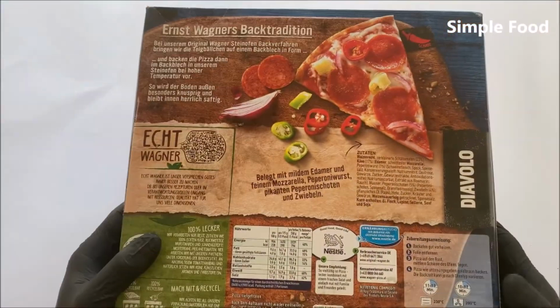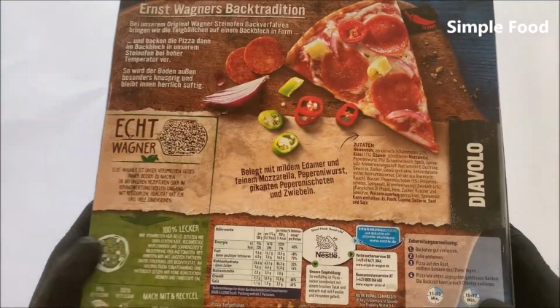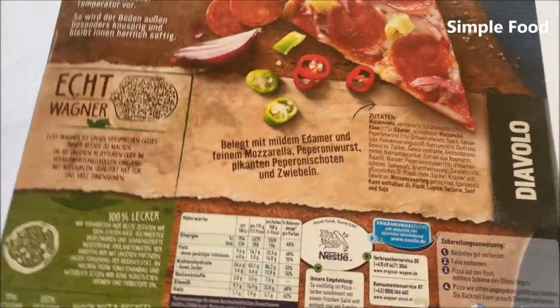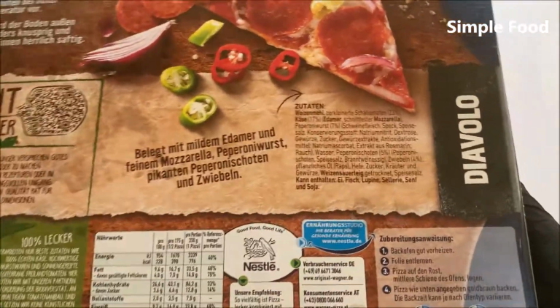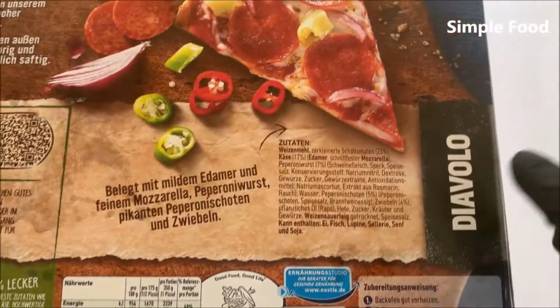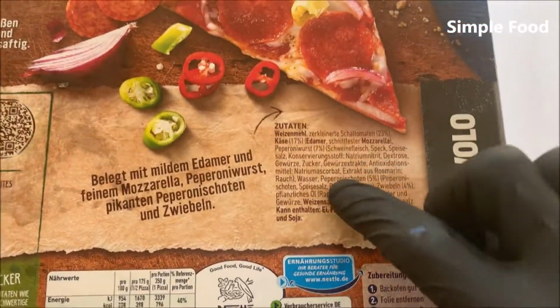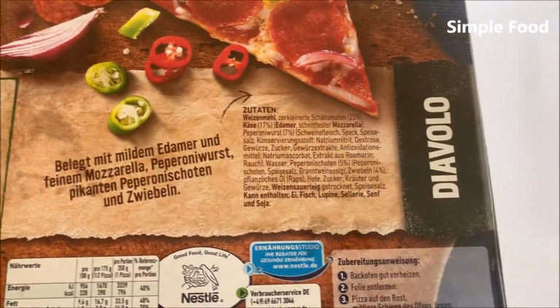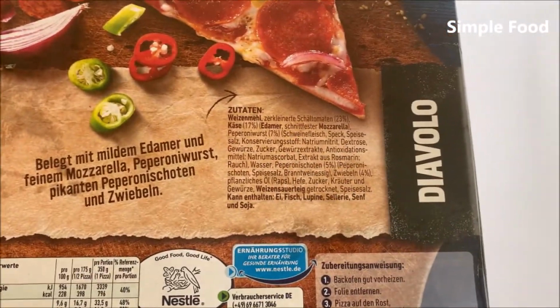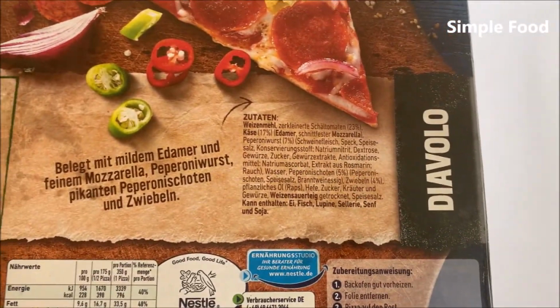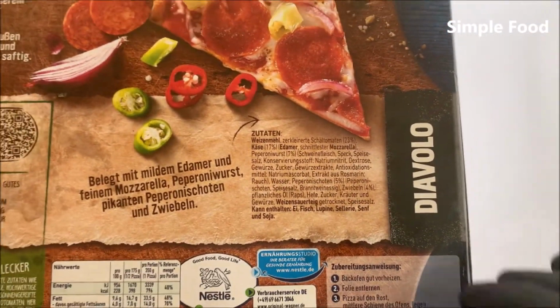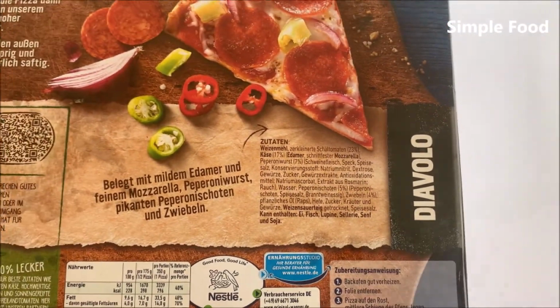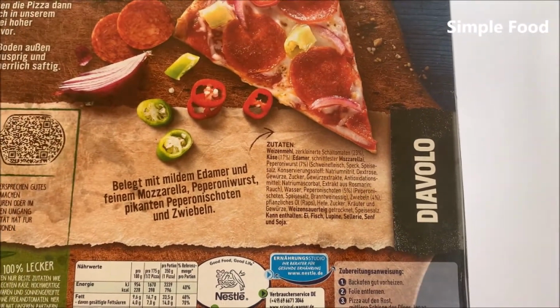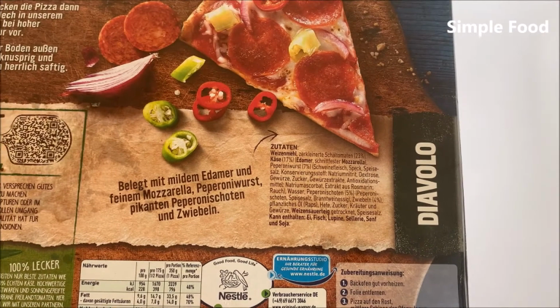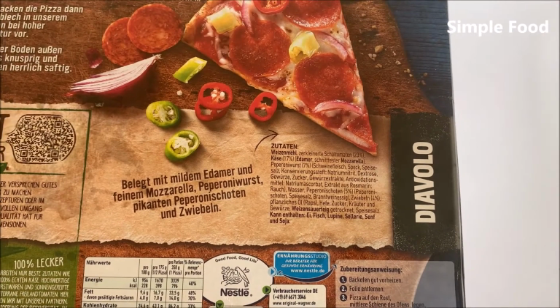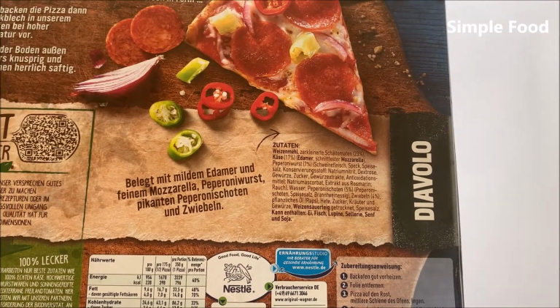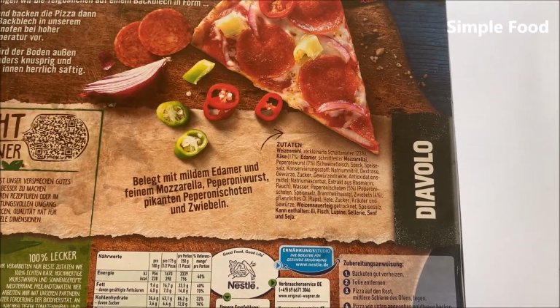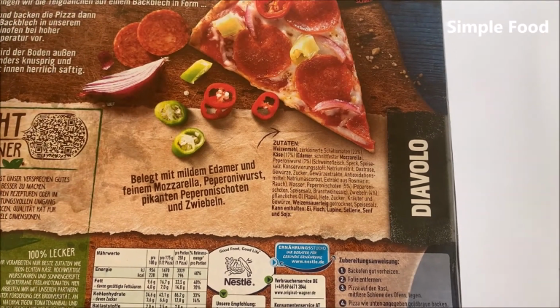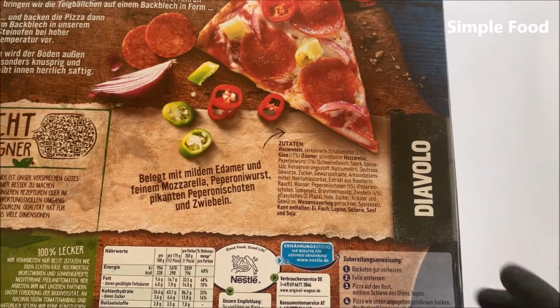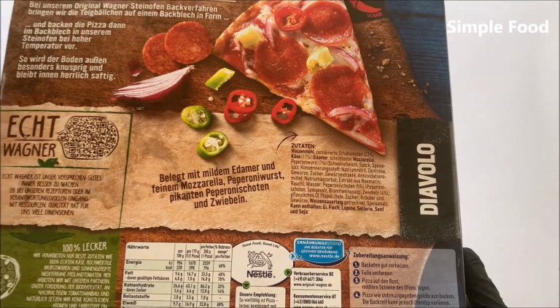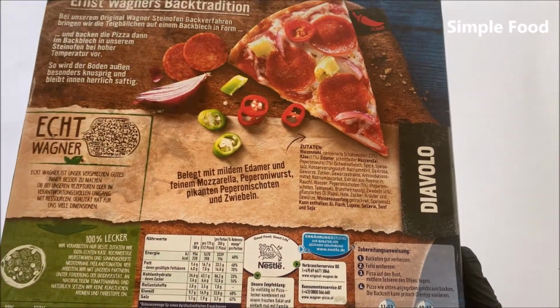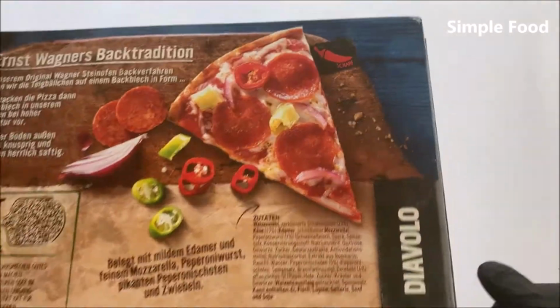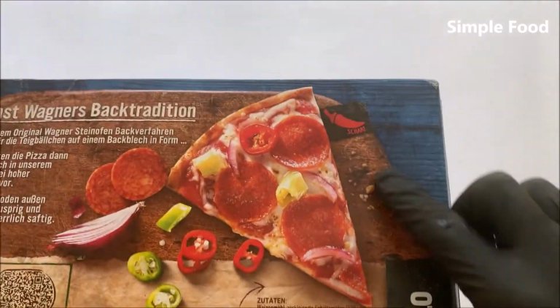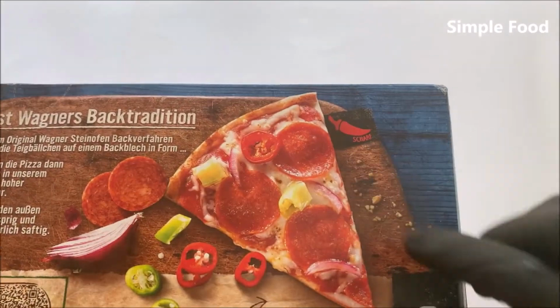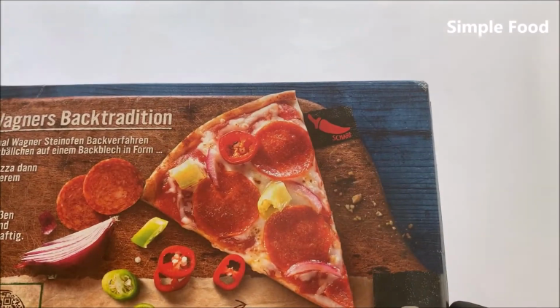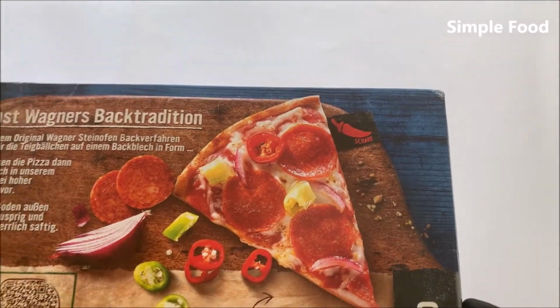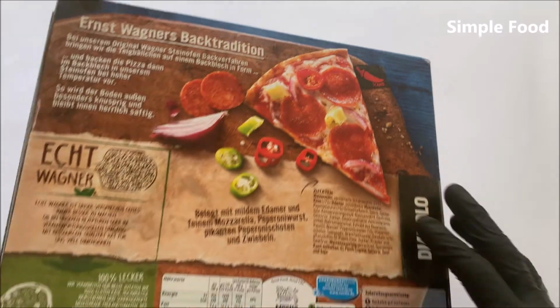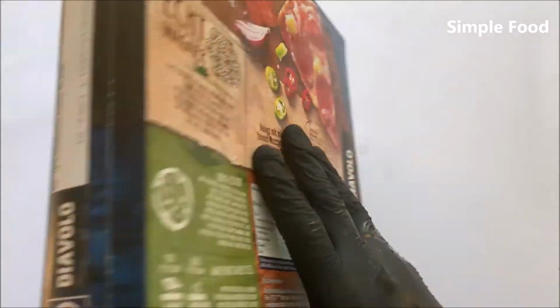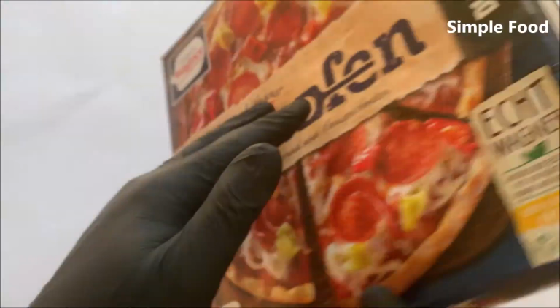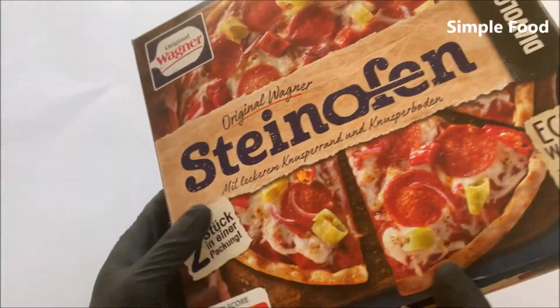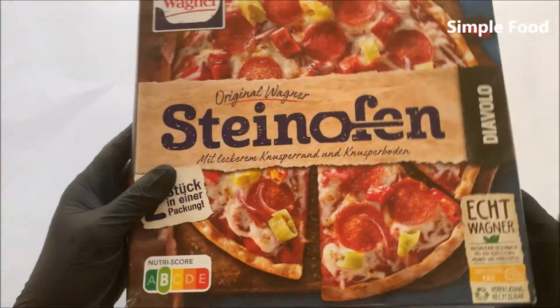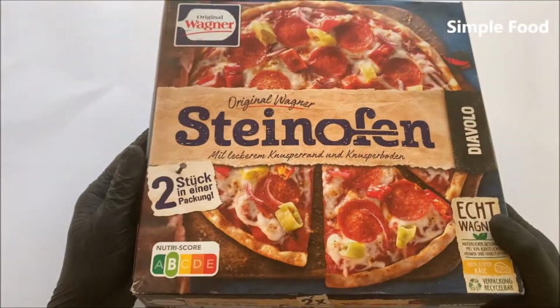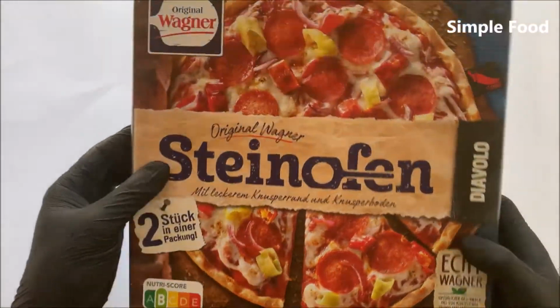Here are the ingredients but it's only in German. The cheese is Edam and mozzarella. Here it says hot. So let's open it.